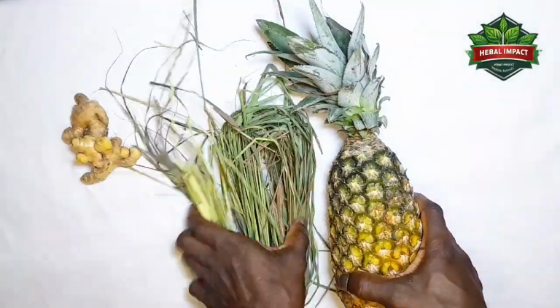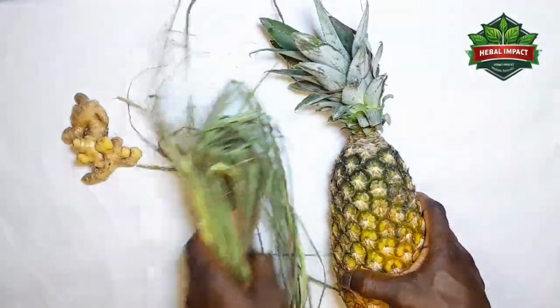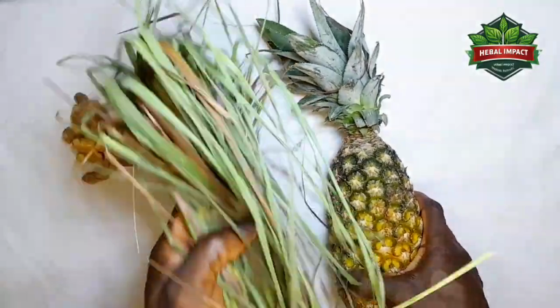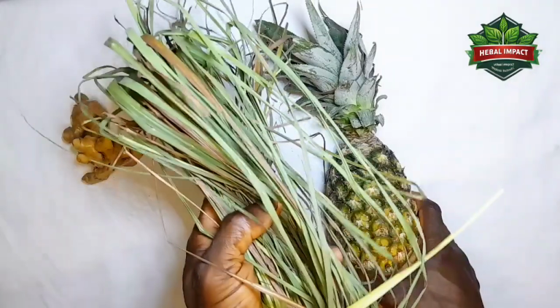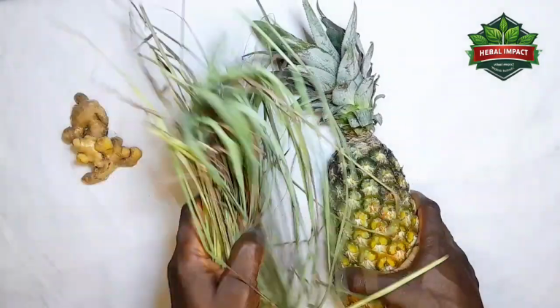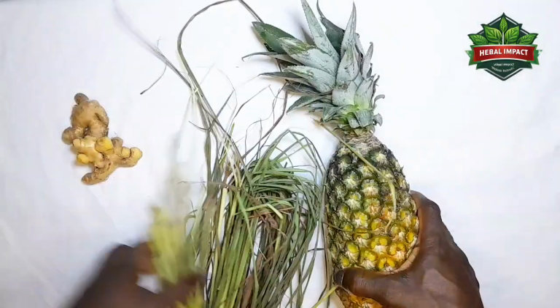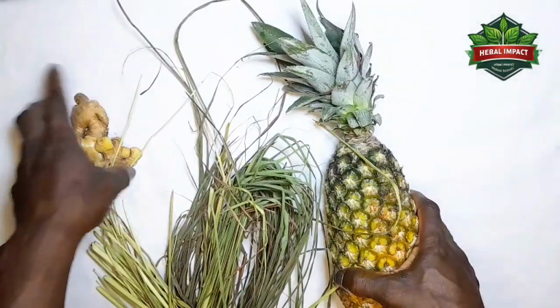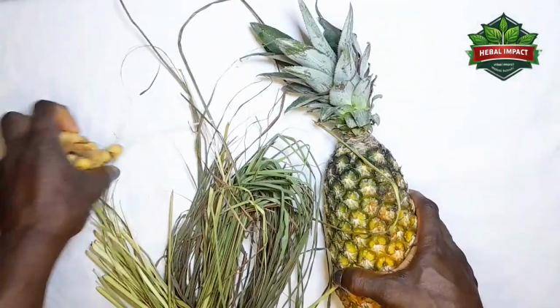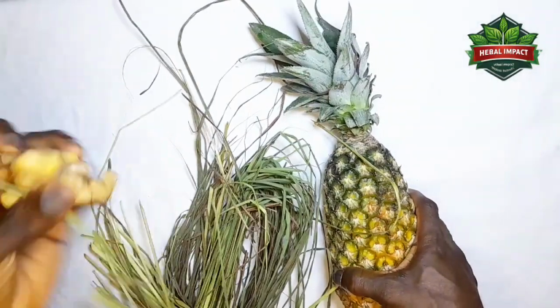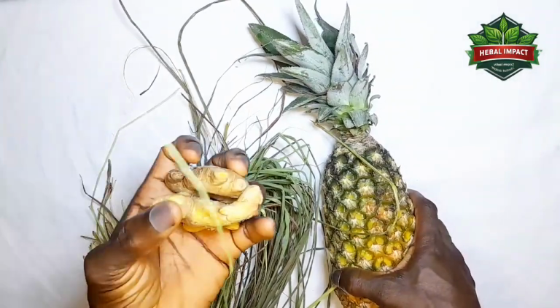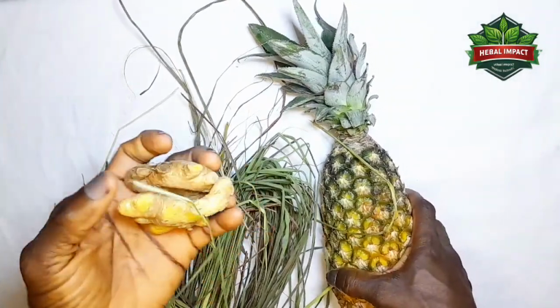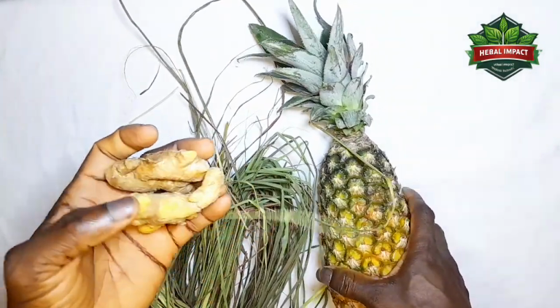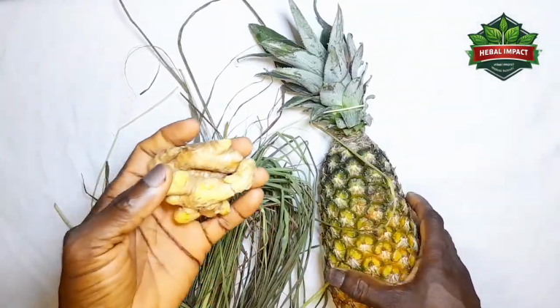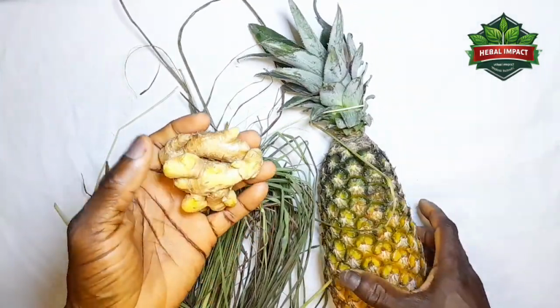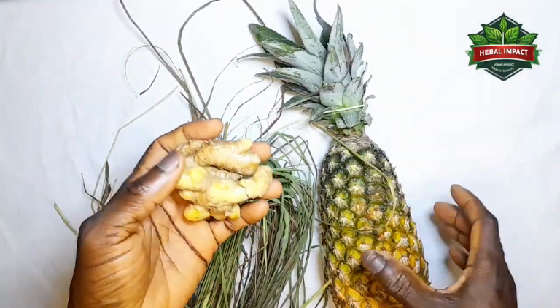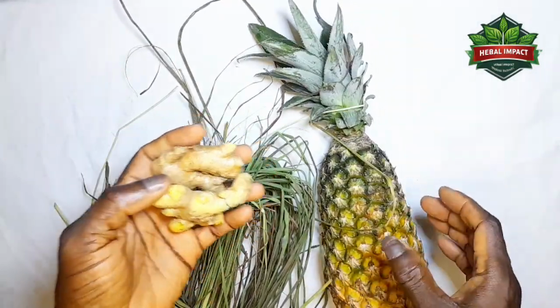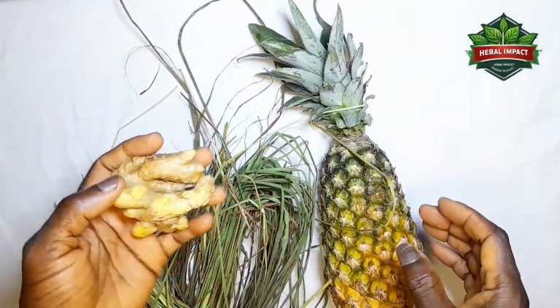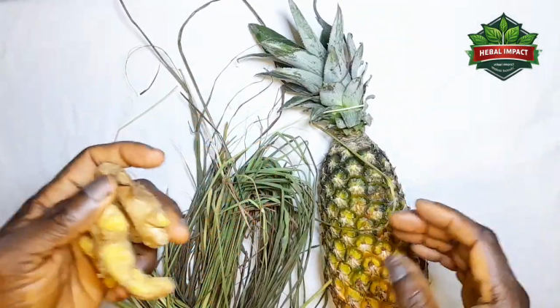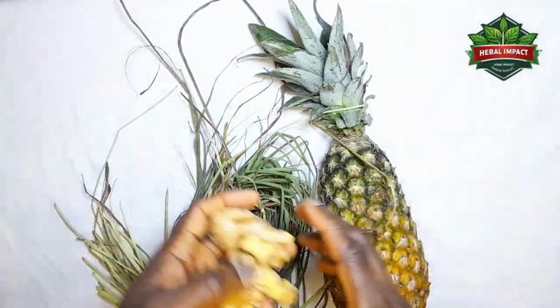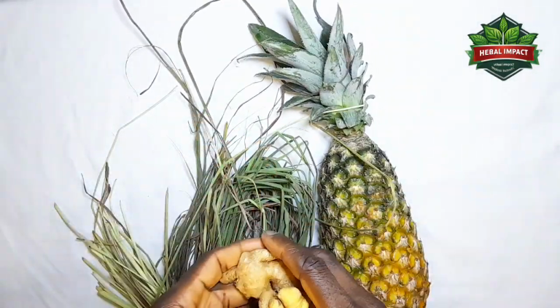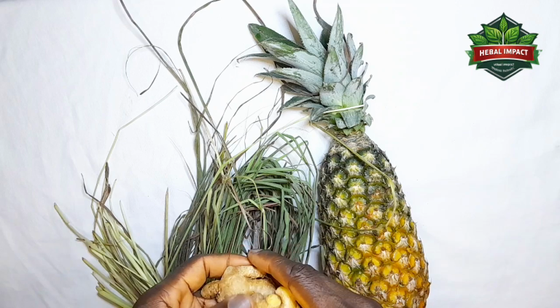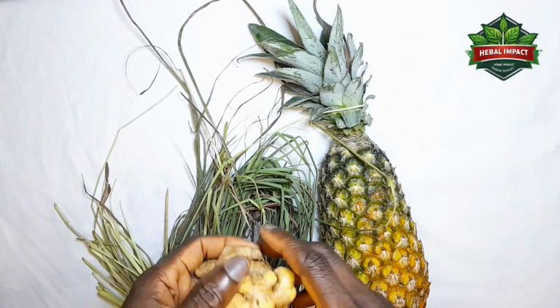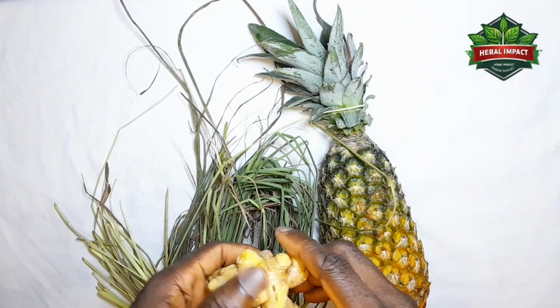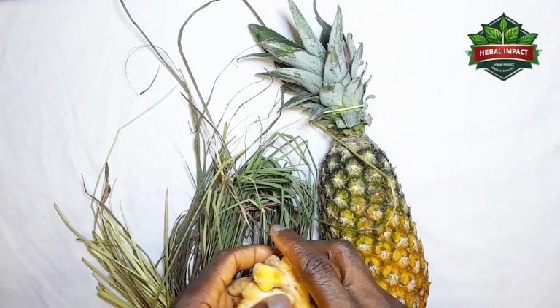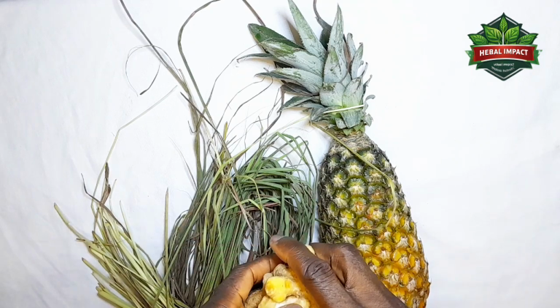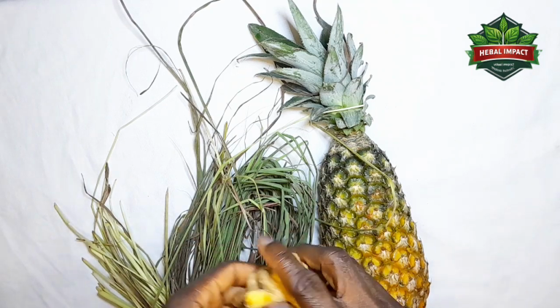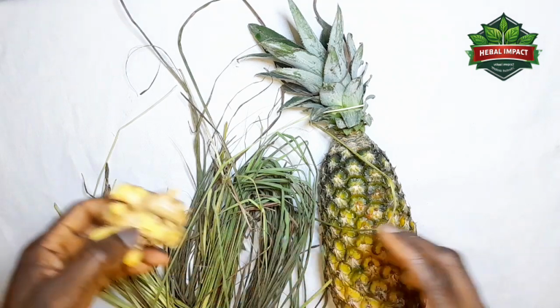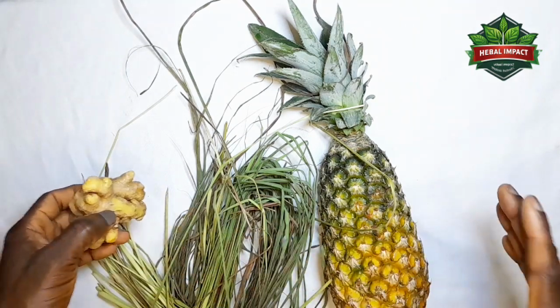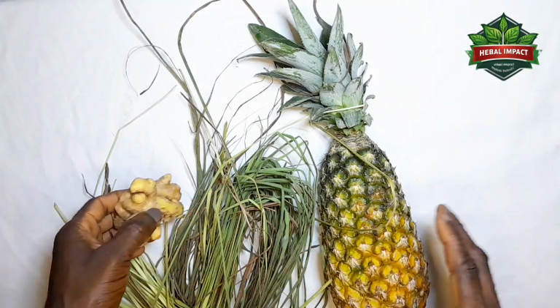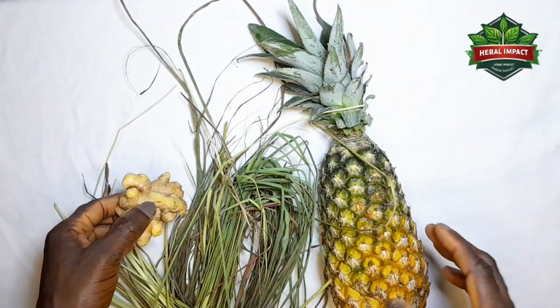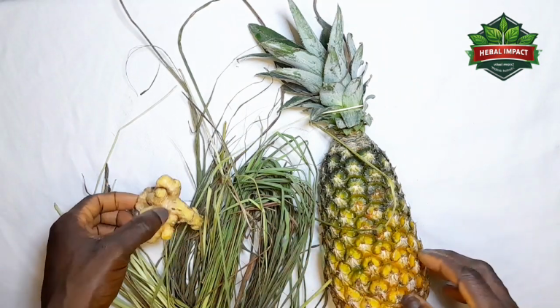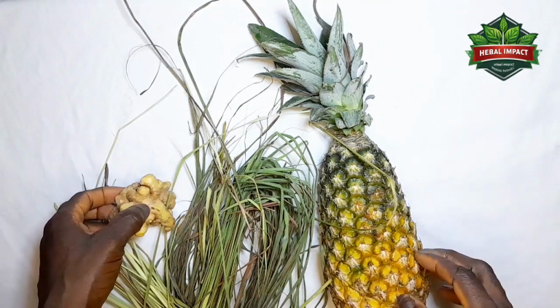Get lemongrass and get ginger. Get all these items together, put them in a clean pot, add enough water and boil for about 20 minutes.